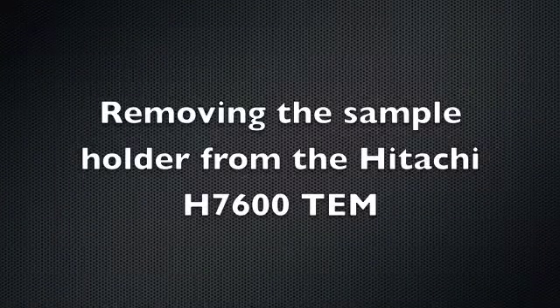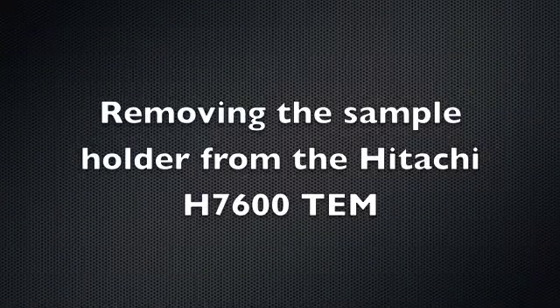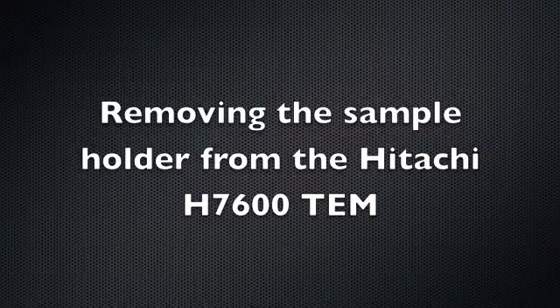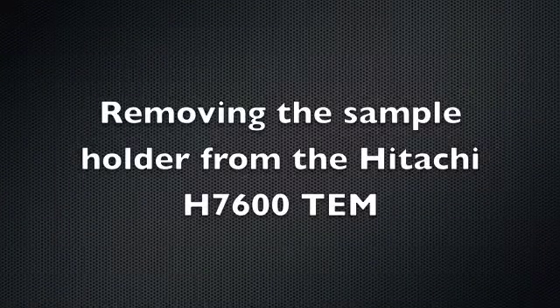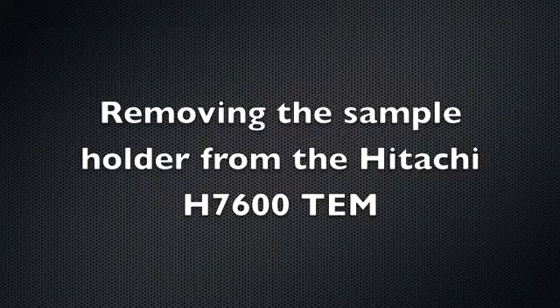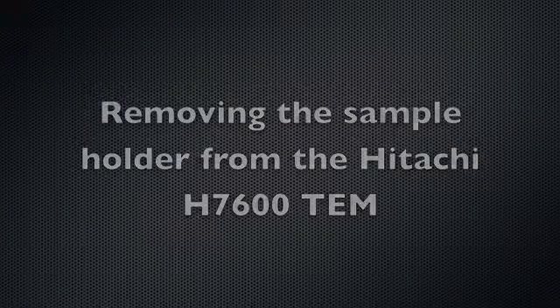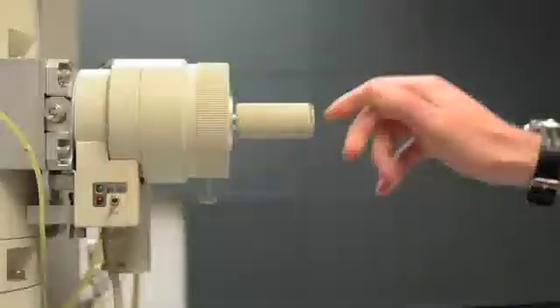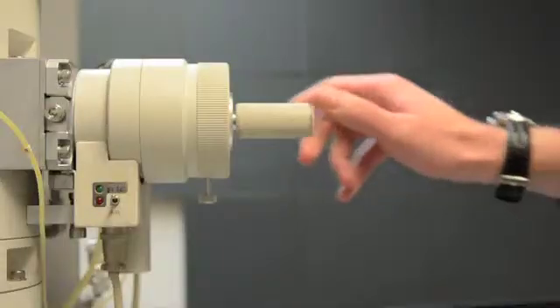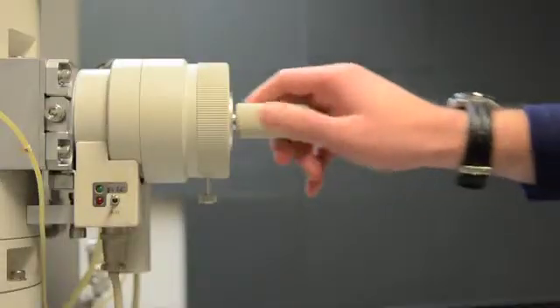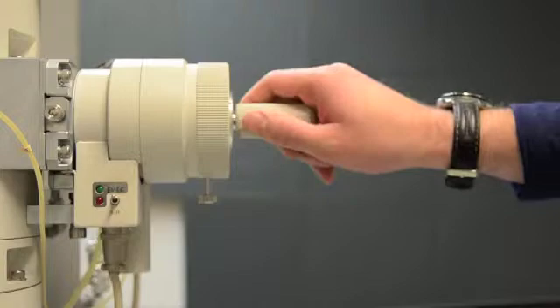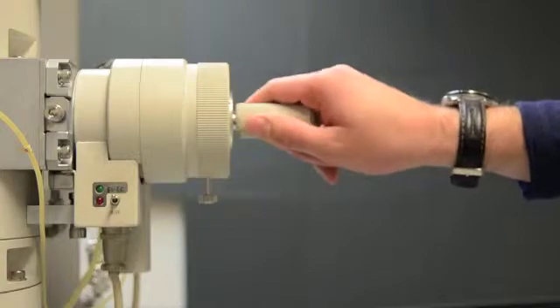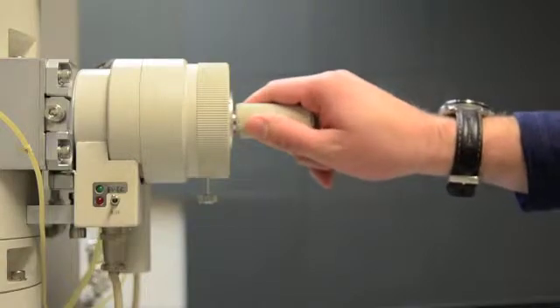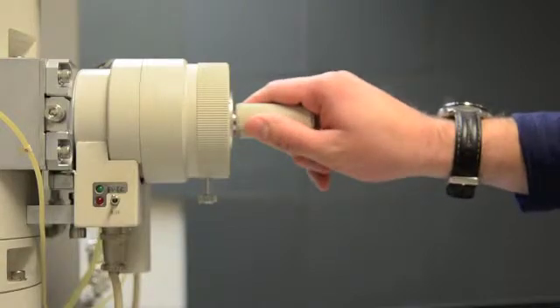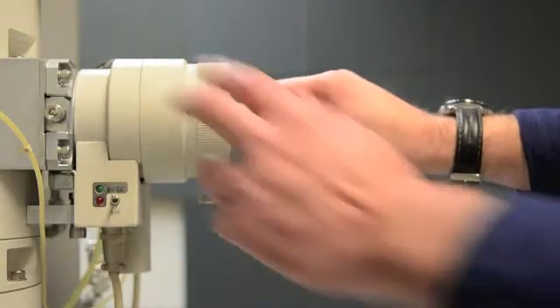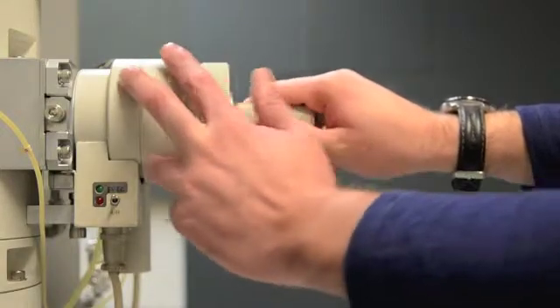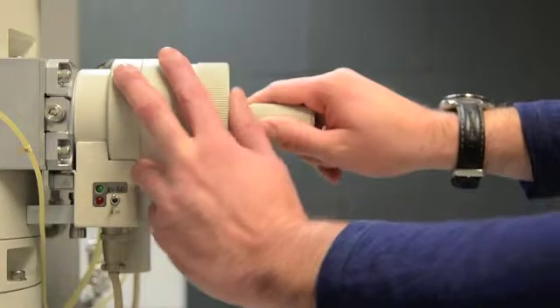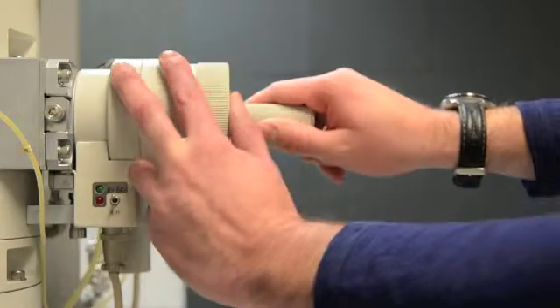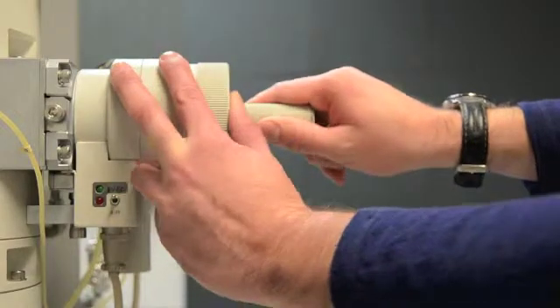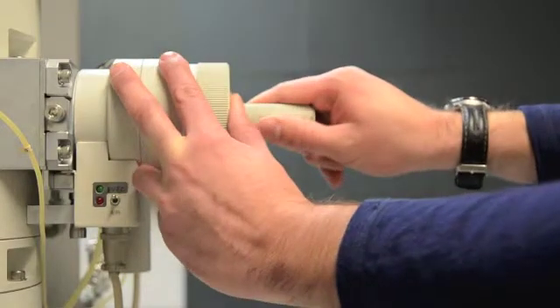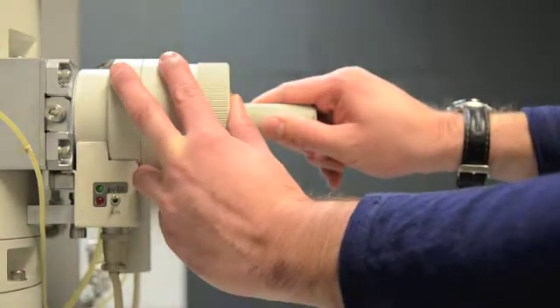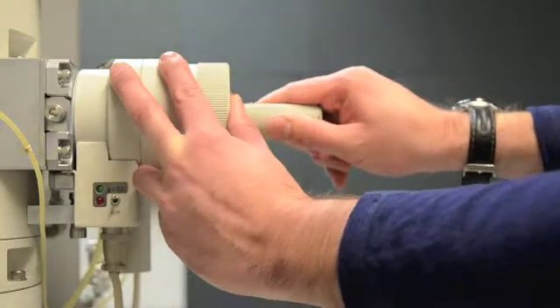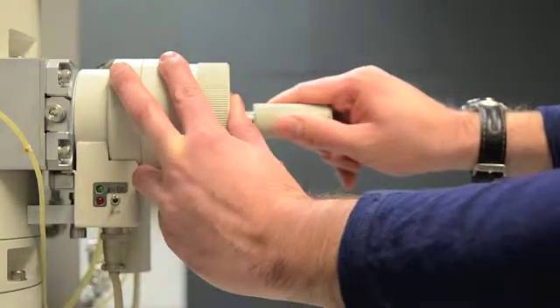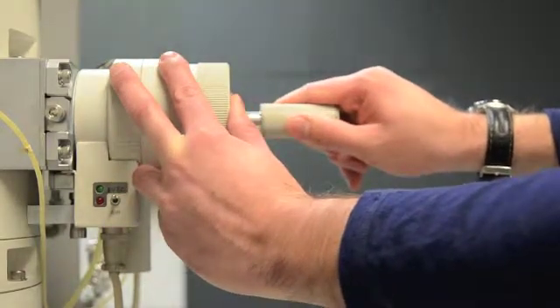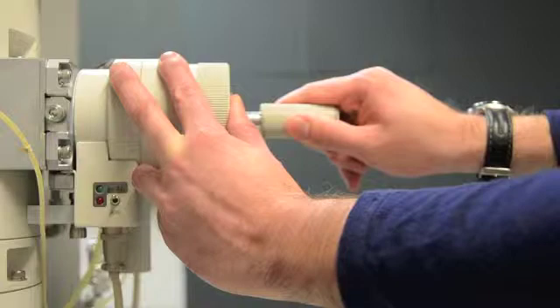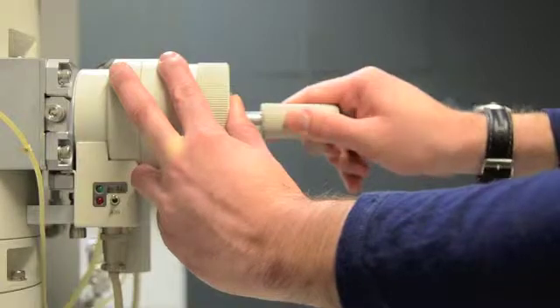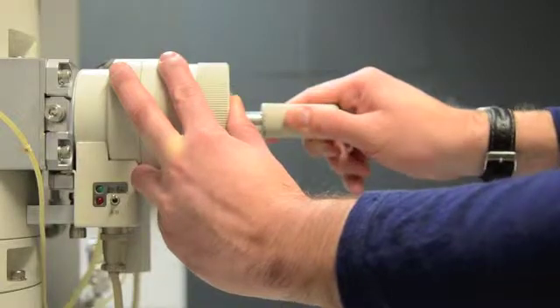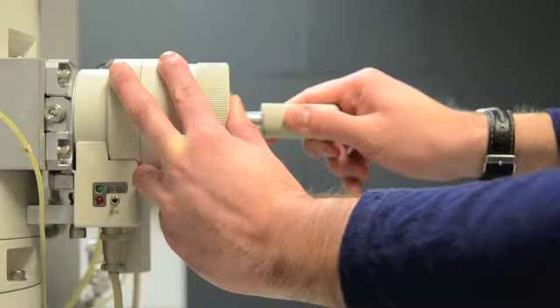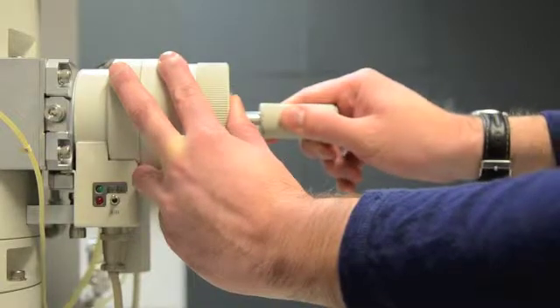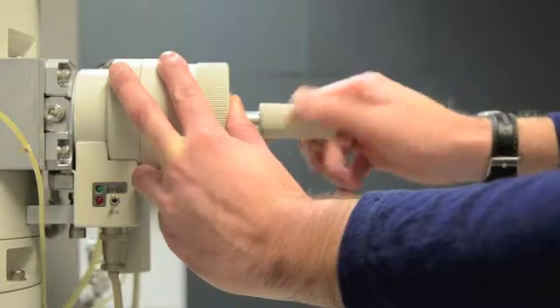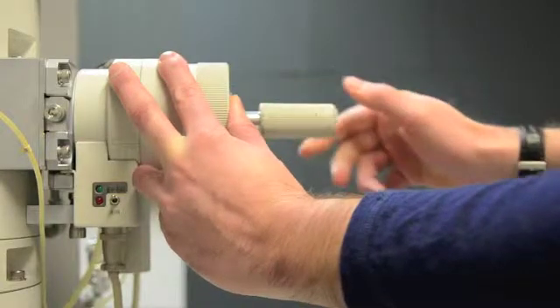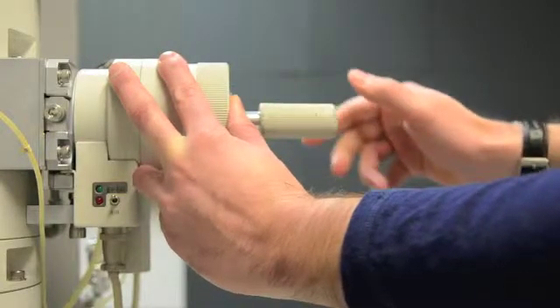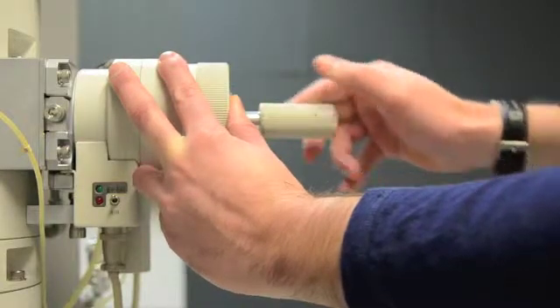To remove the sample holder from the Hitachi H7600 TEM, first support the stage with your left hand and pull the rod straight out, then rotate slightly clockwise to position B.